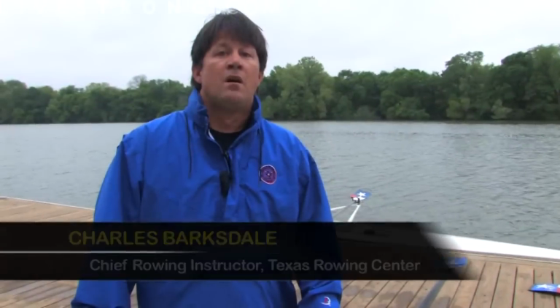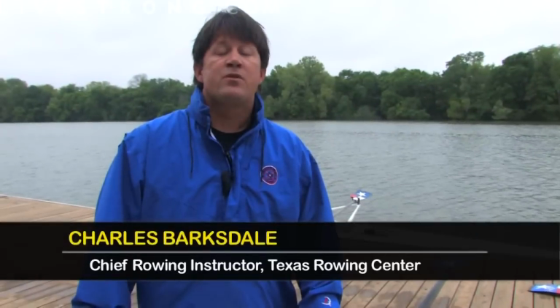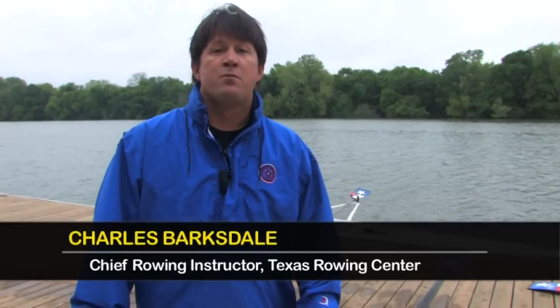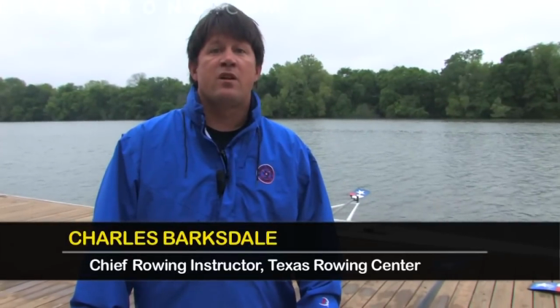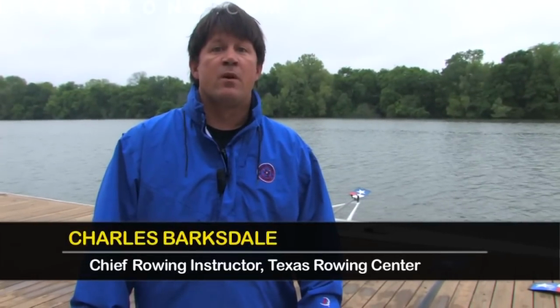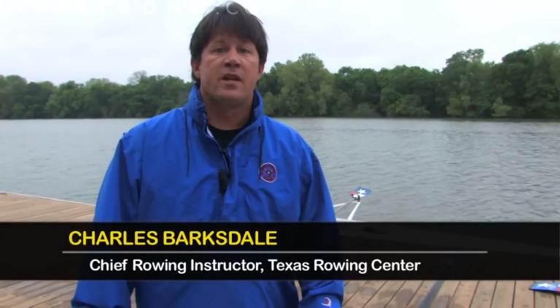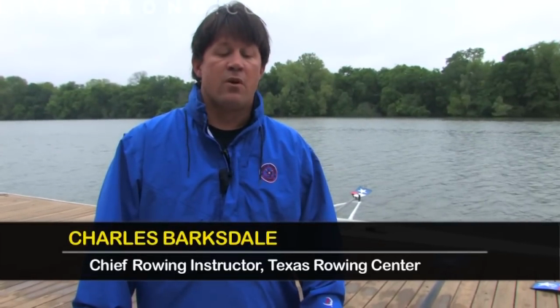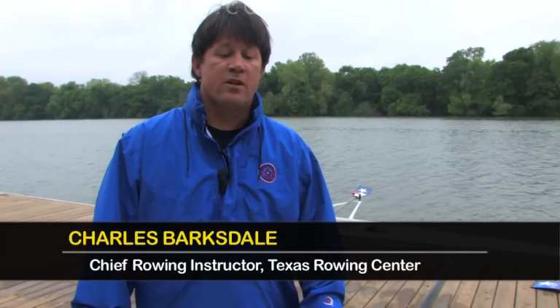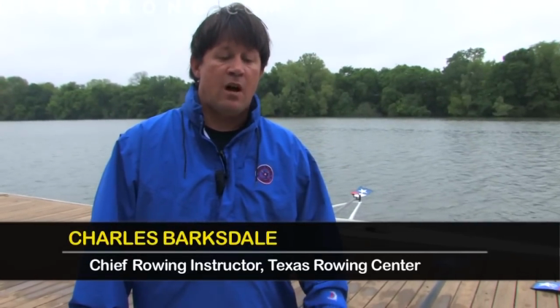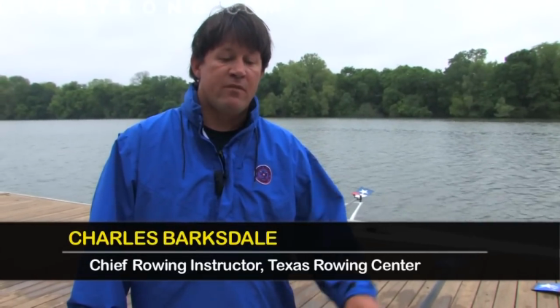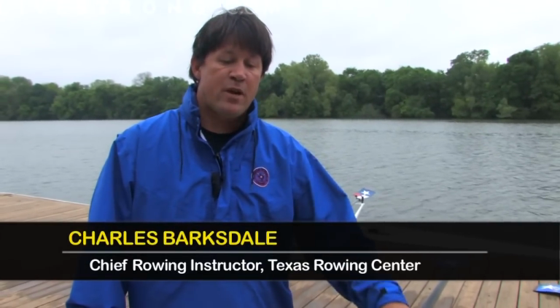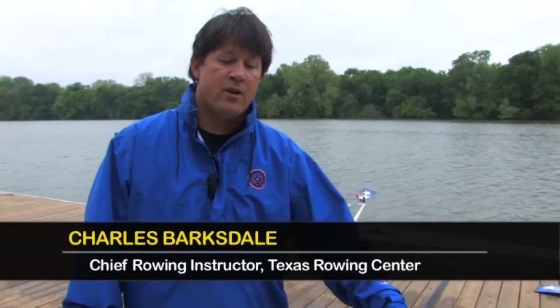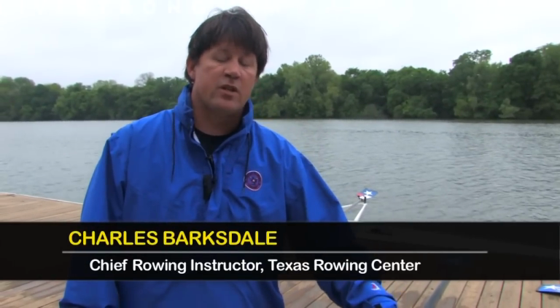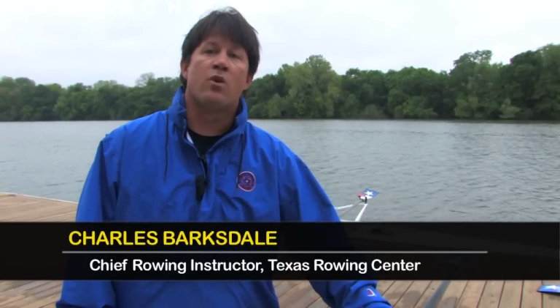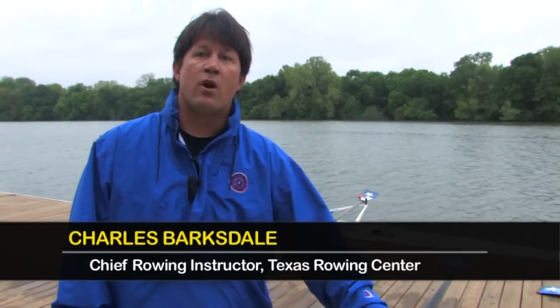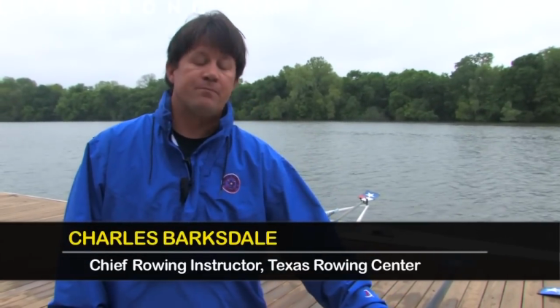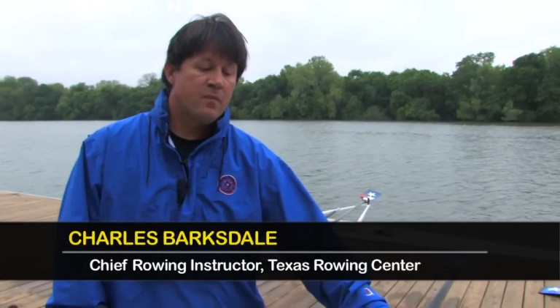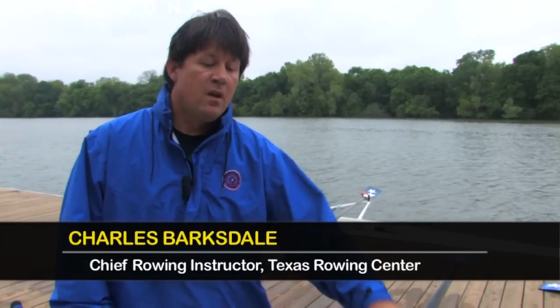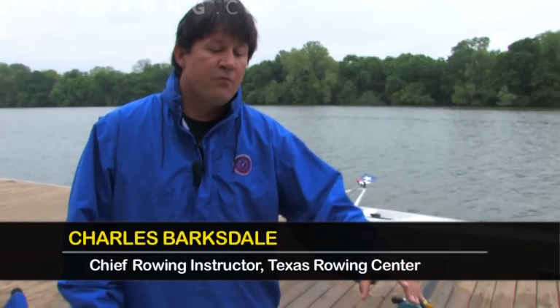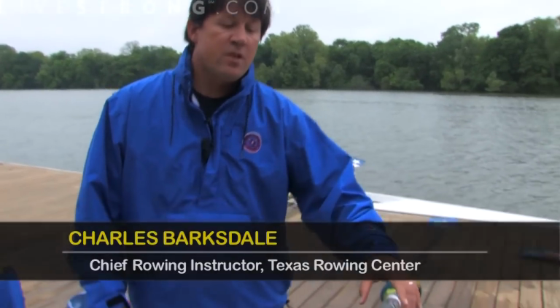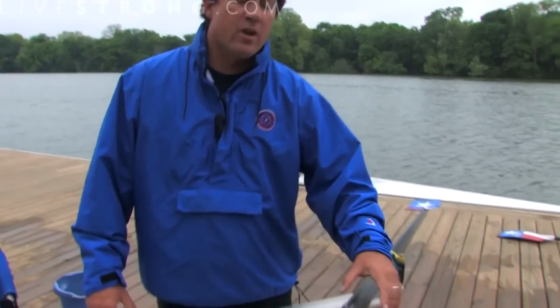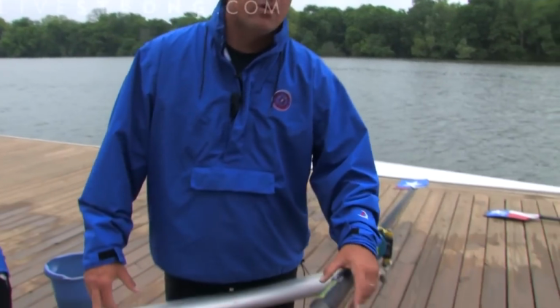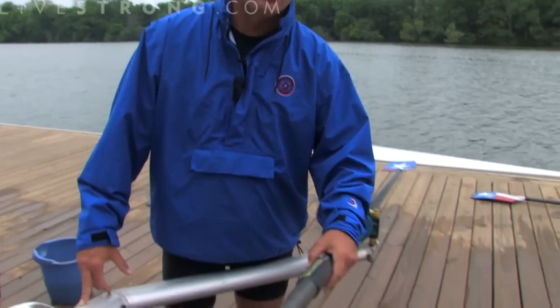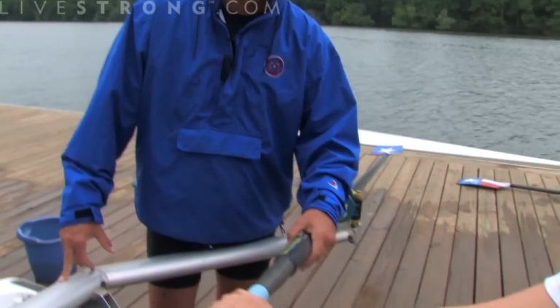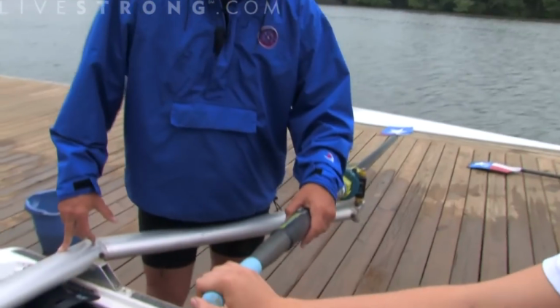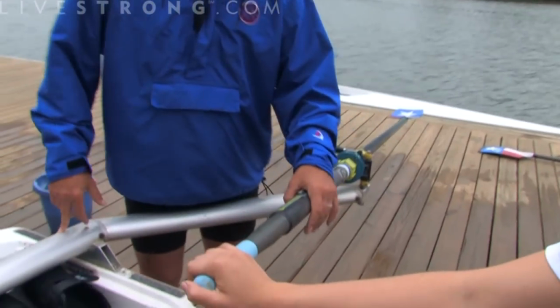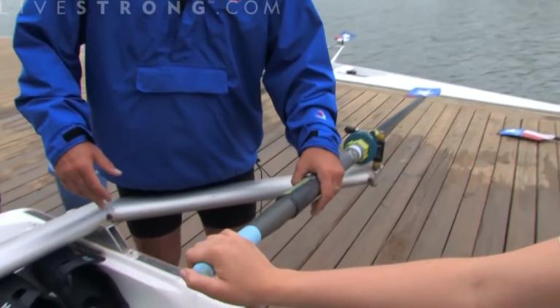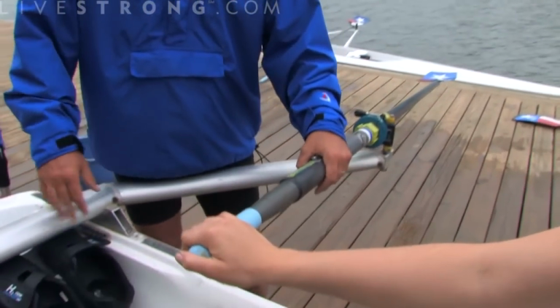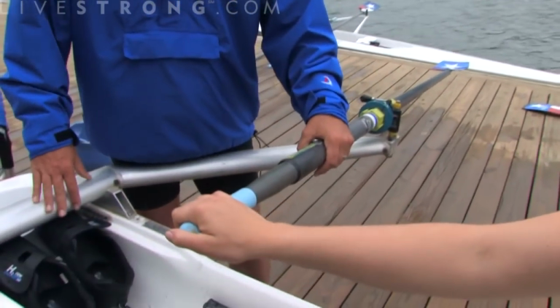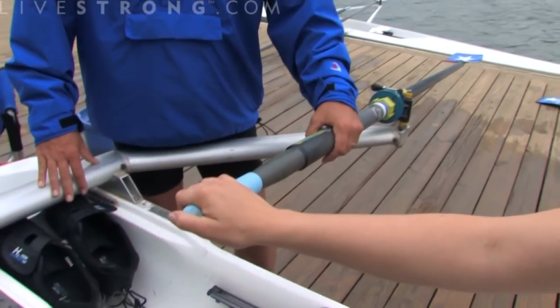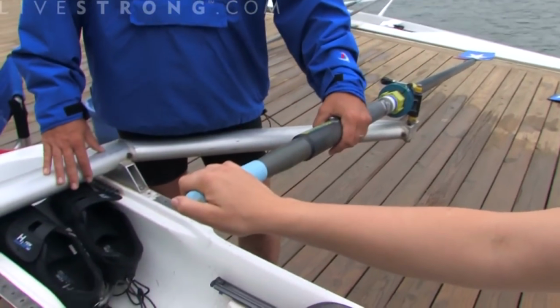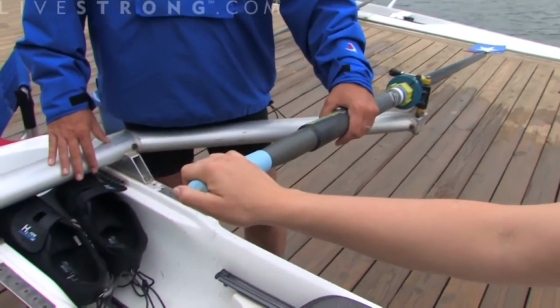My name is Charles Barksdale. I'm here with the Texas Rowing Center. I'll be giving you a brief introduction into the world of rowing. The first thing we want to cover is the grip. As with most sports, the grip is very important.